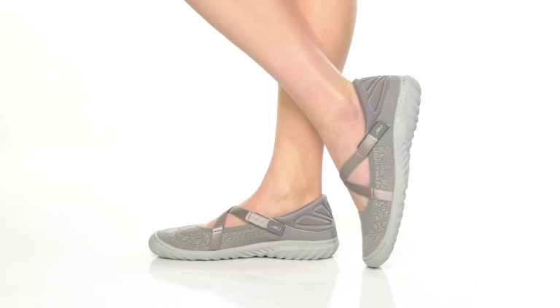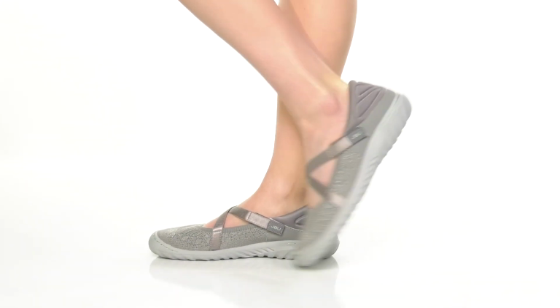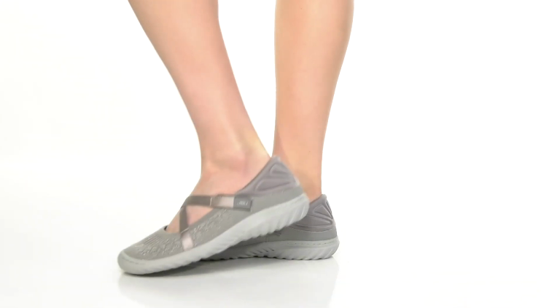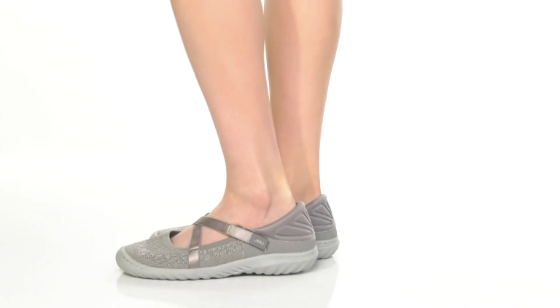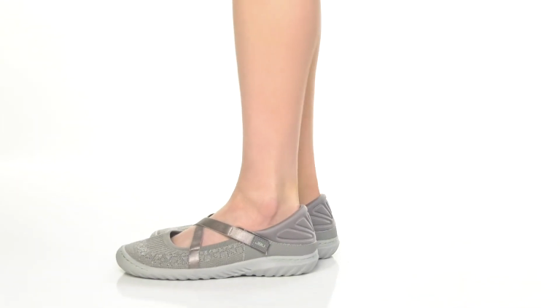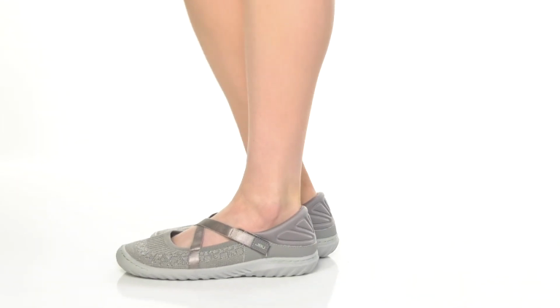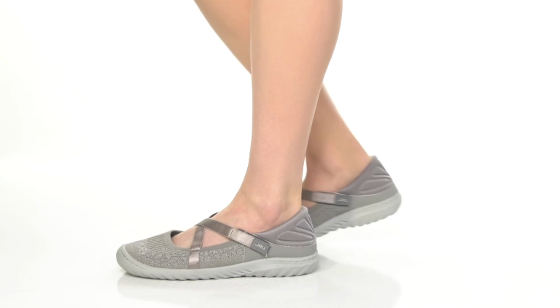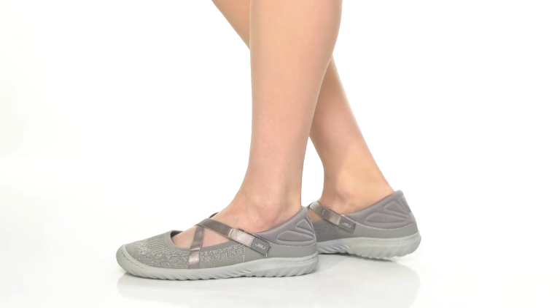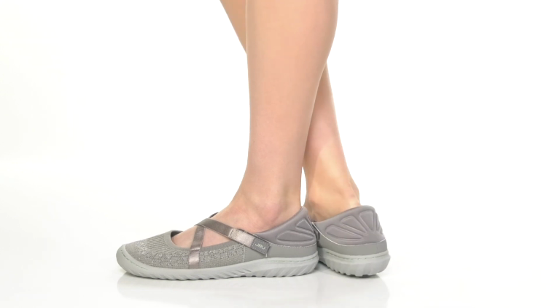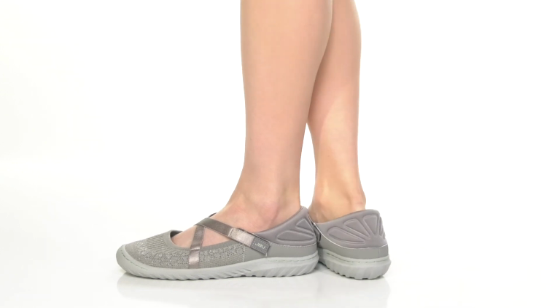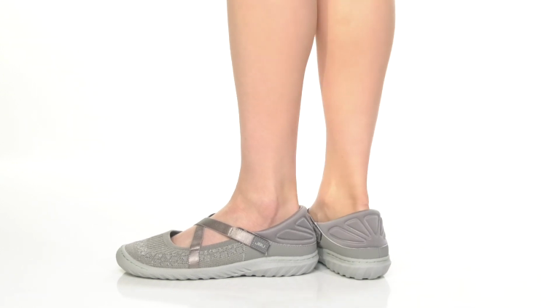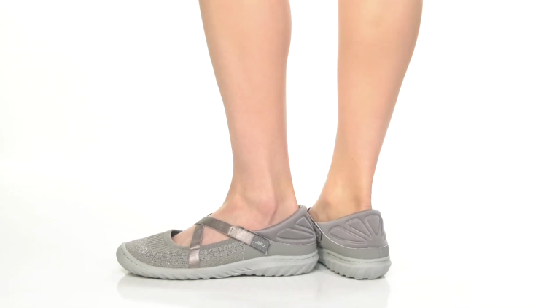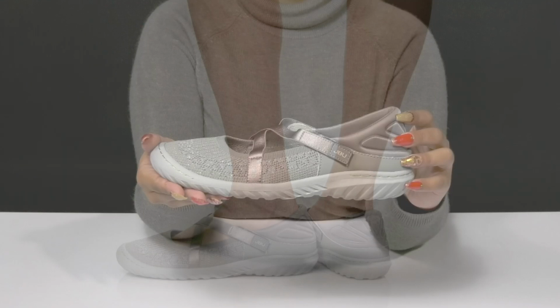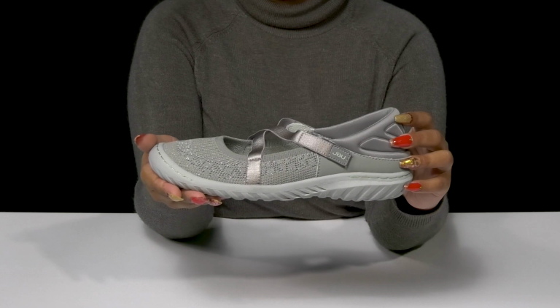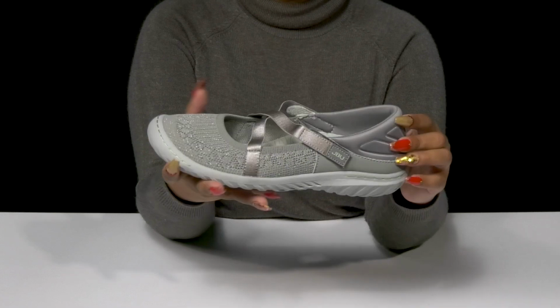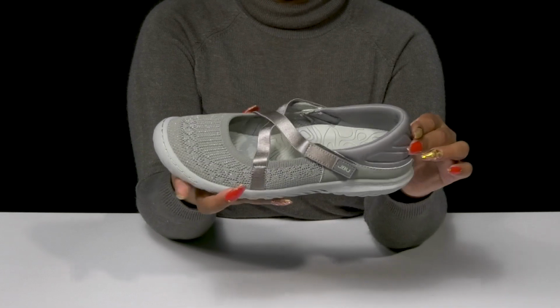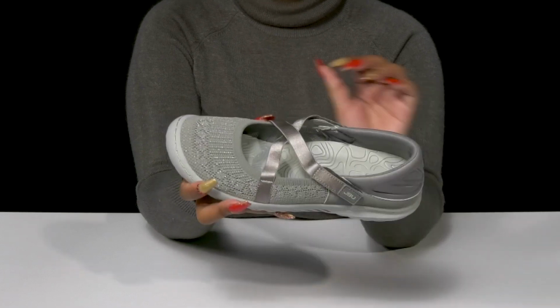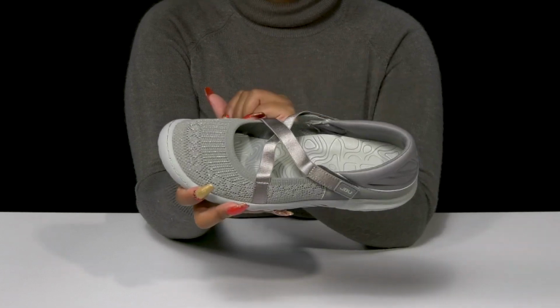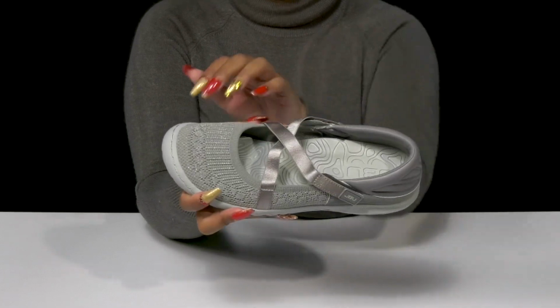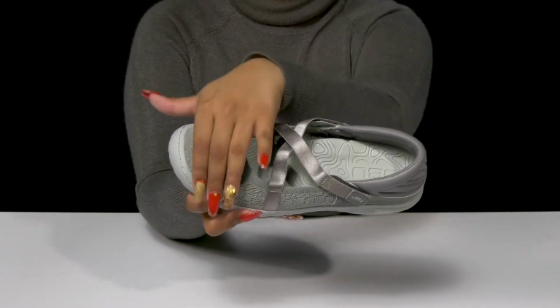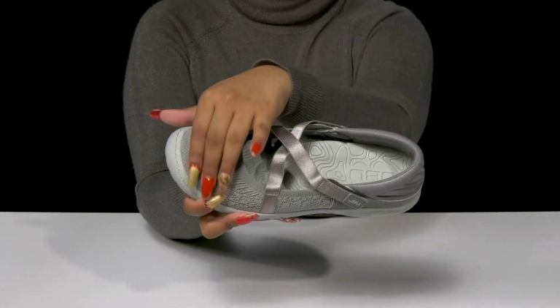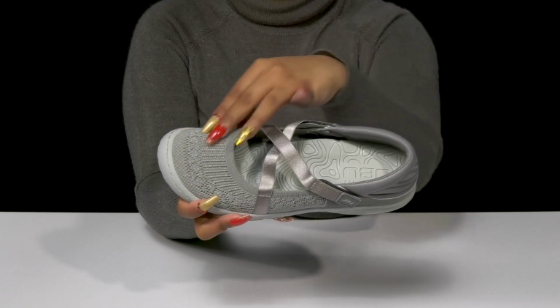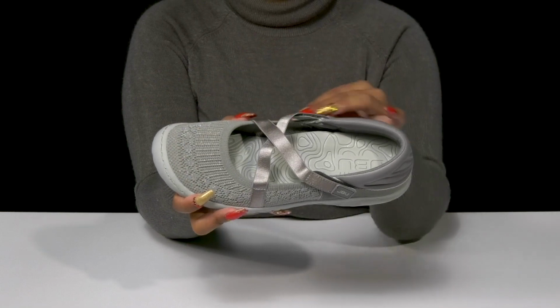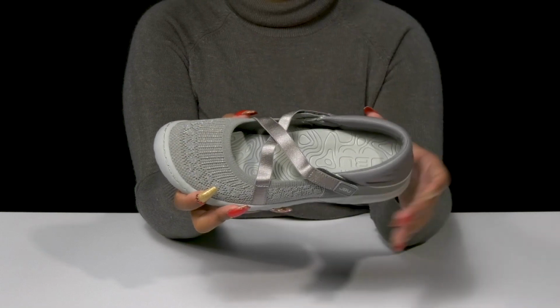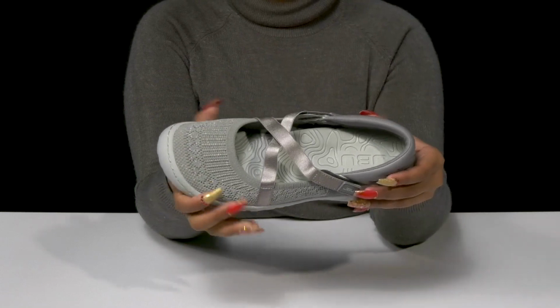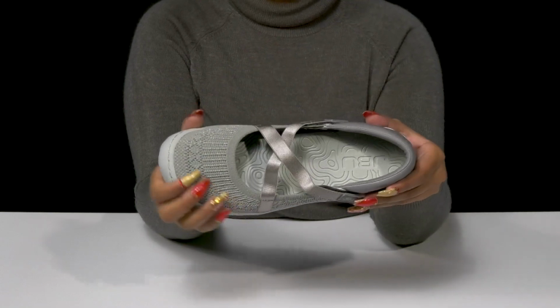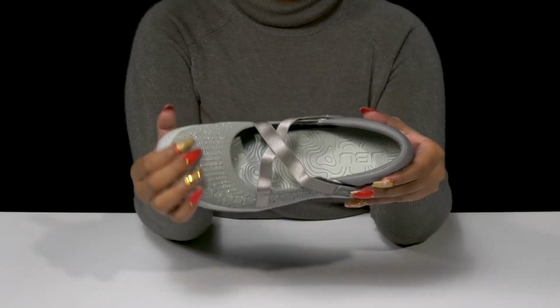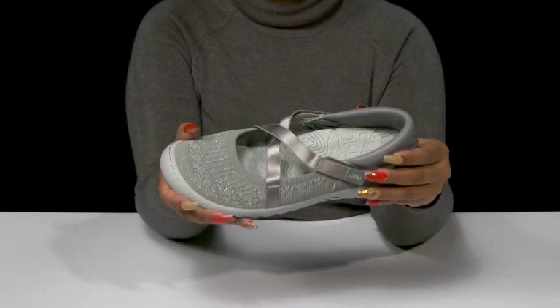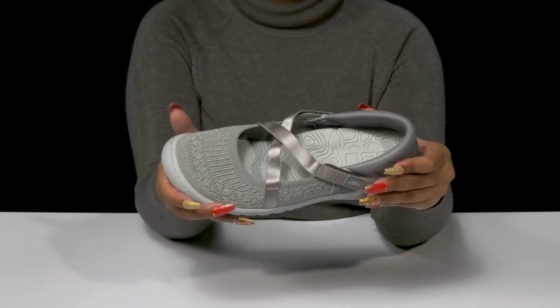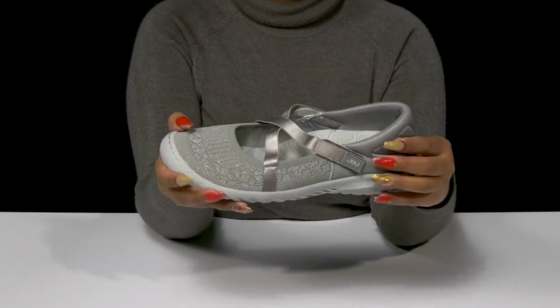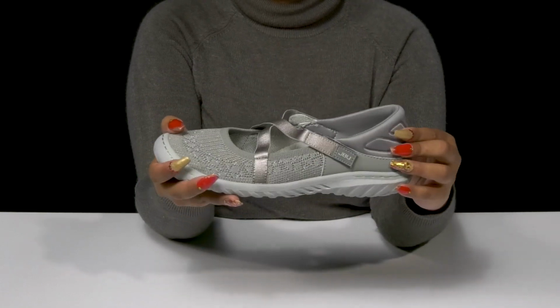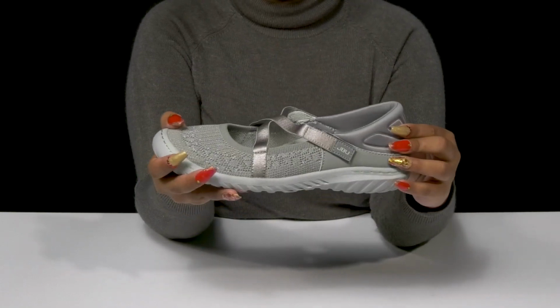Stay comfortable this season when rocking these Camilla Shoes by JBU. This textile and synthetic upper has a woven-like appearance with some metallic-like shimmer and shine.